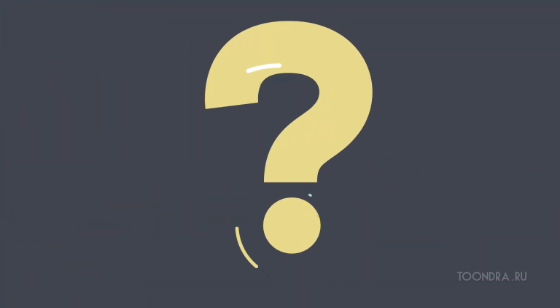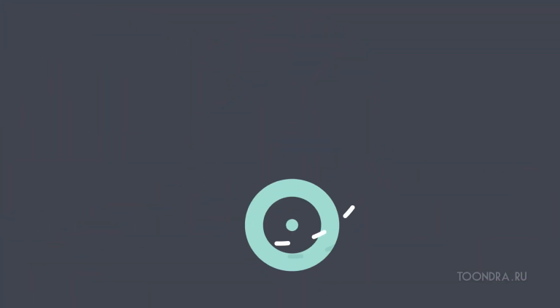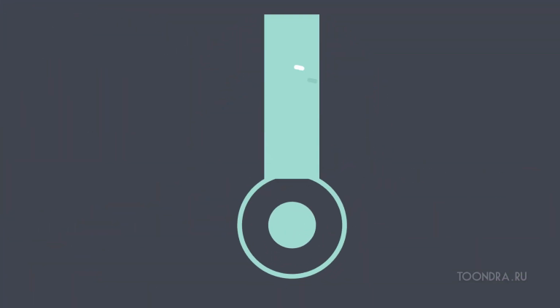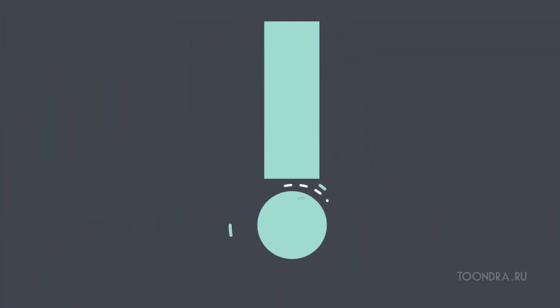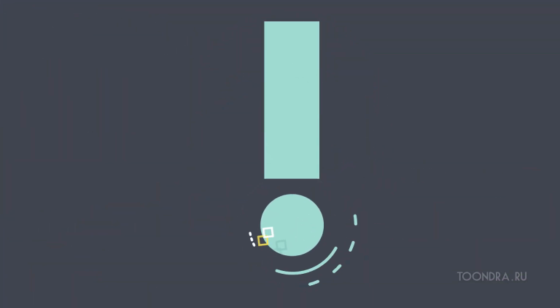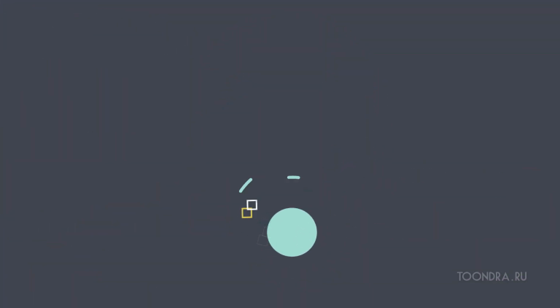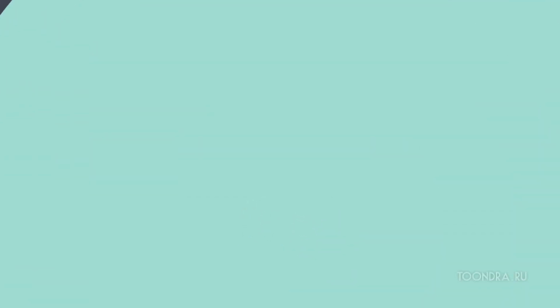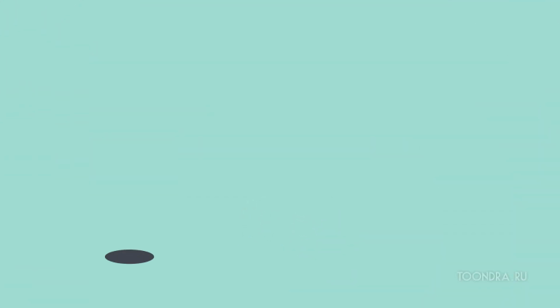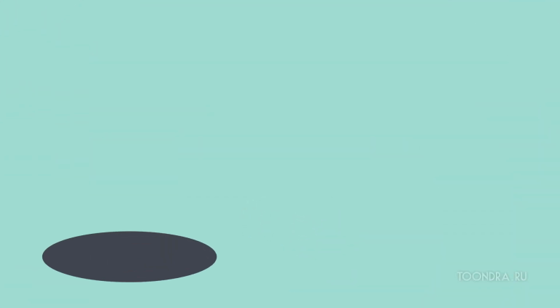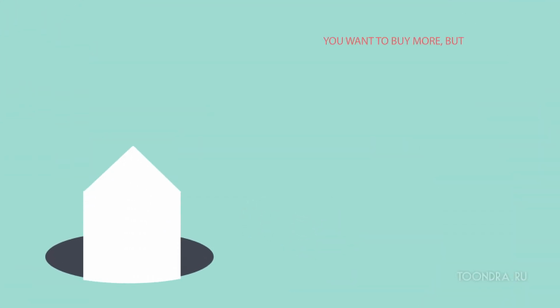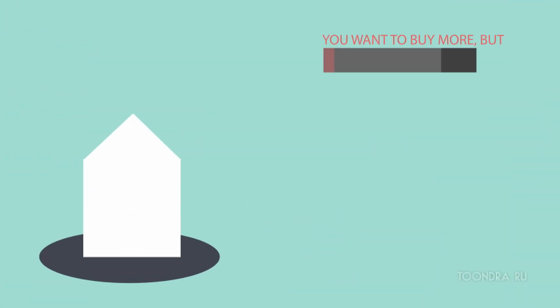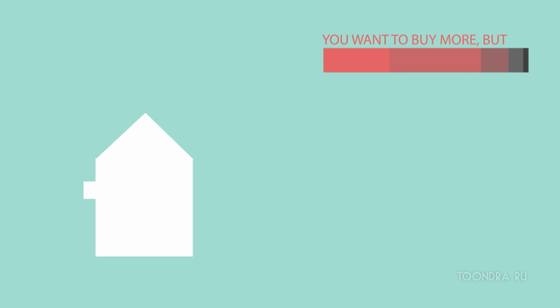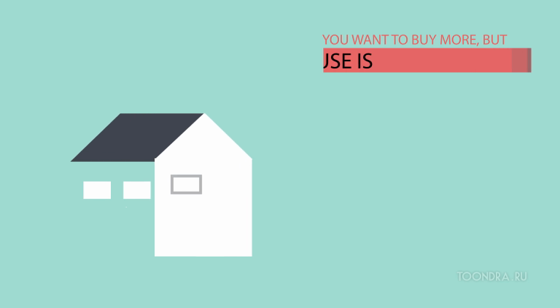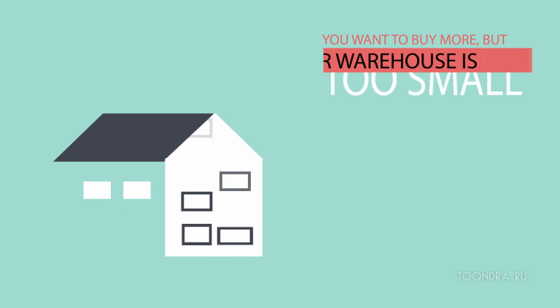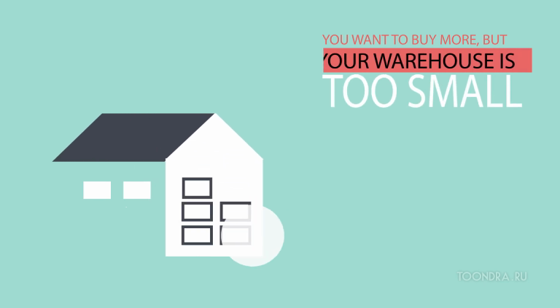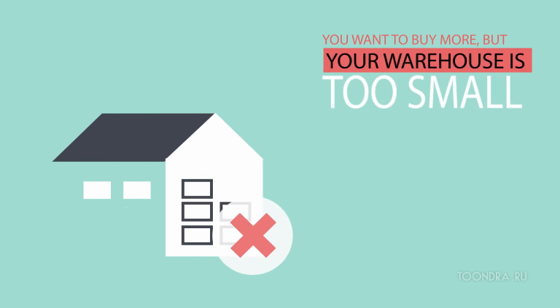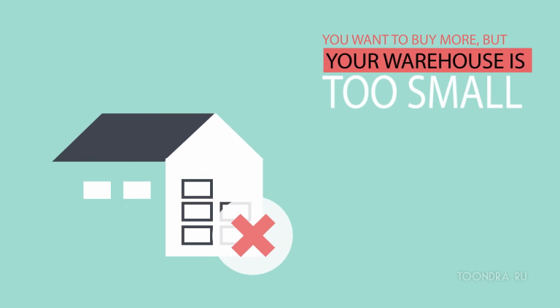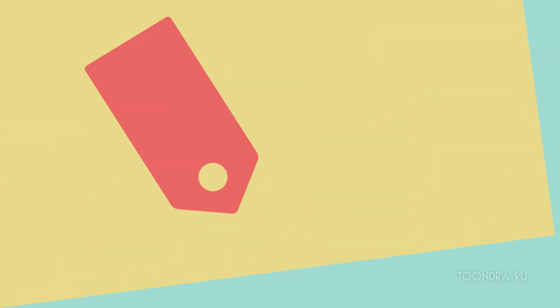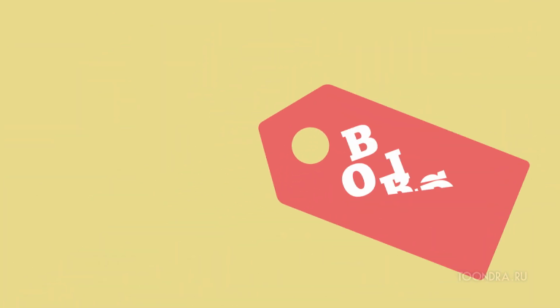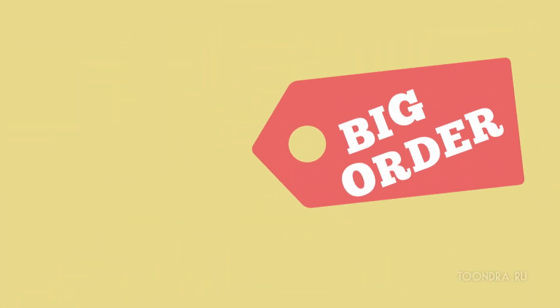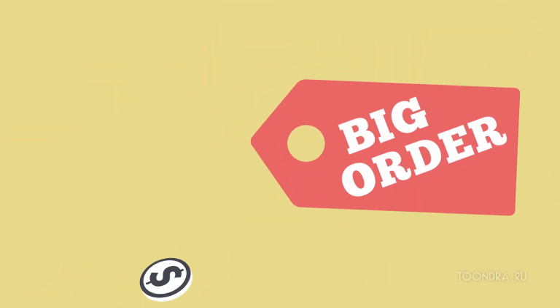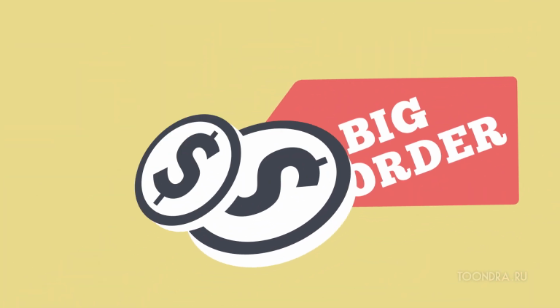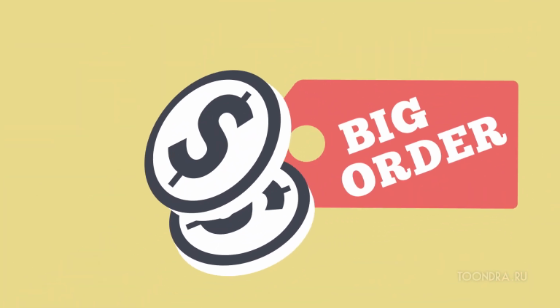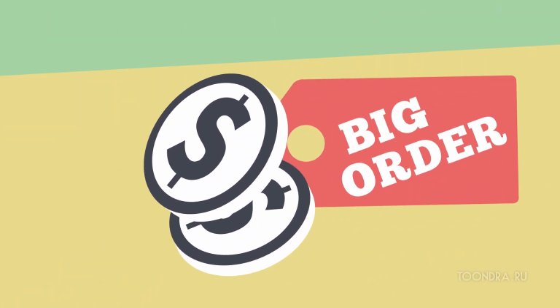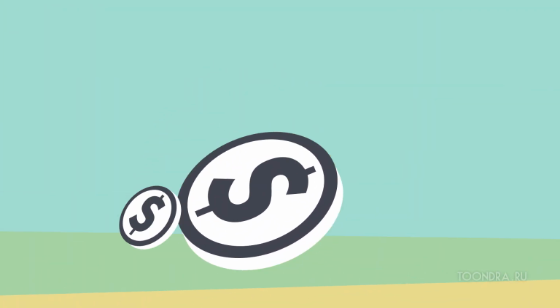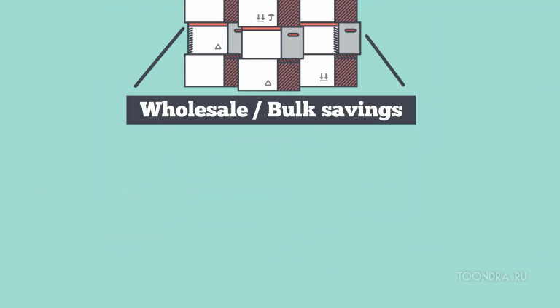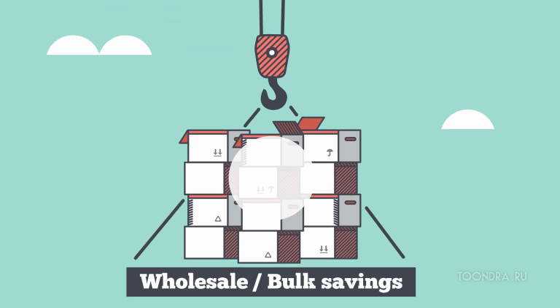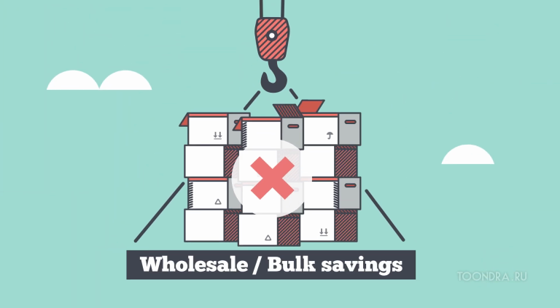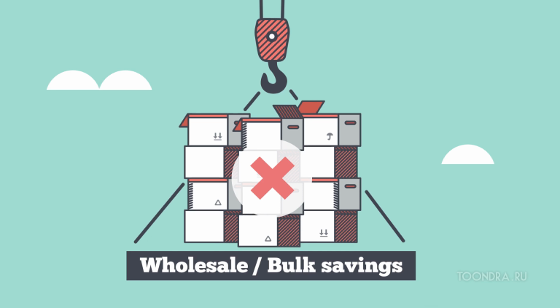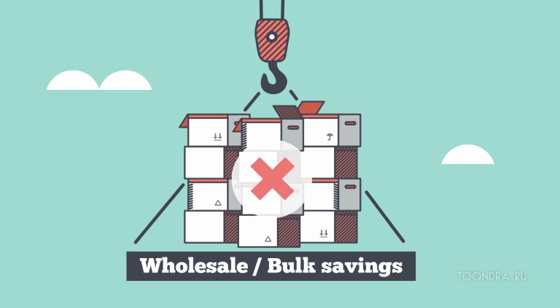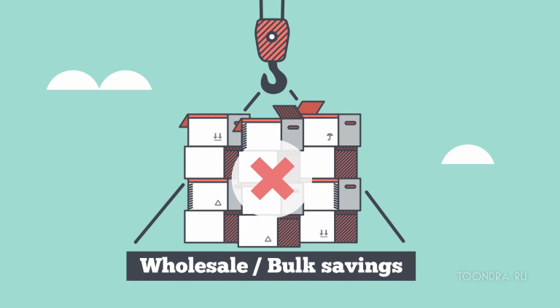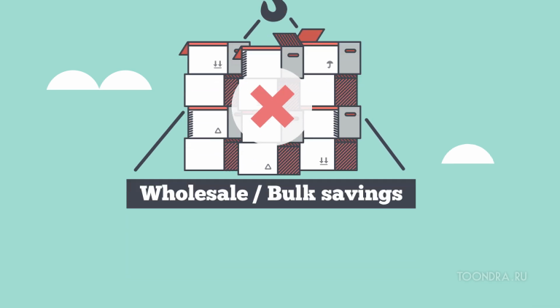You can. But here's the problem. You want to buy more, but your storage or warehouse is too small. Or maybe you don't have enough money in the bank for that big order, which means you lose out on bulk savings.